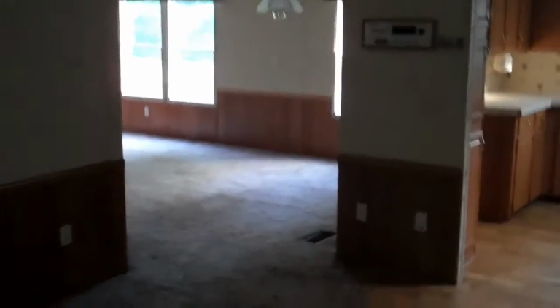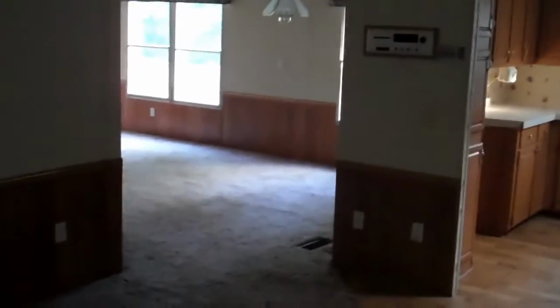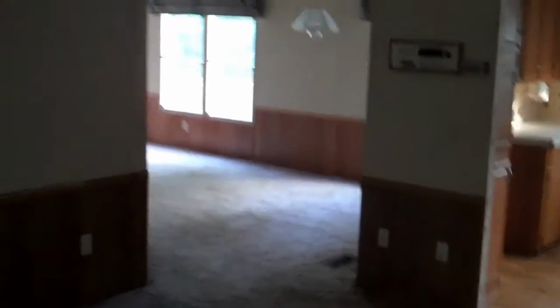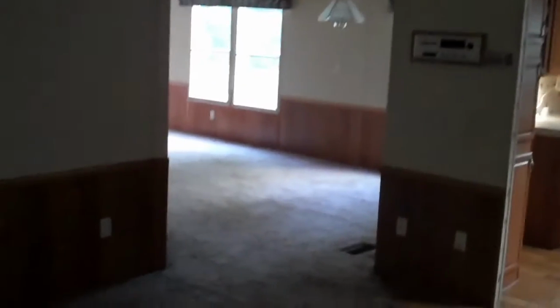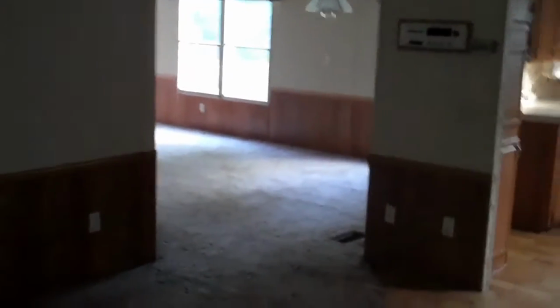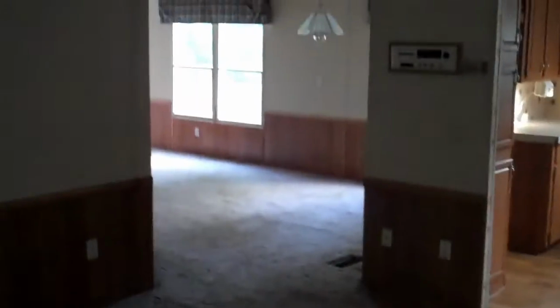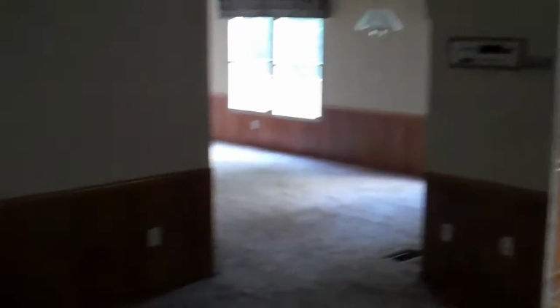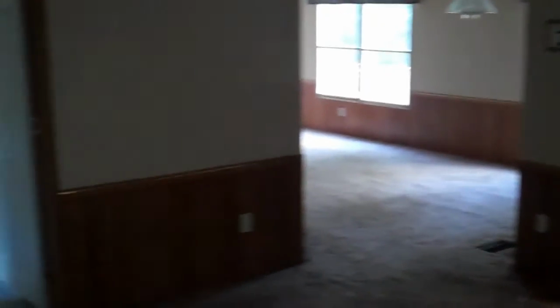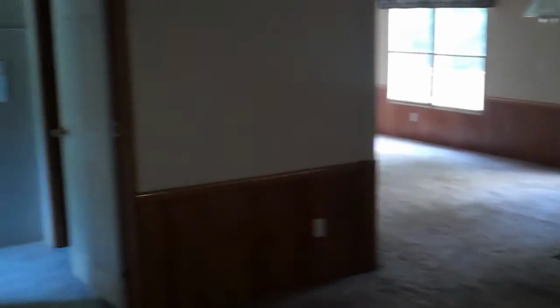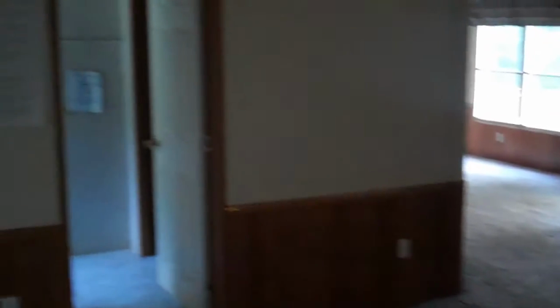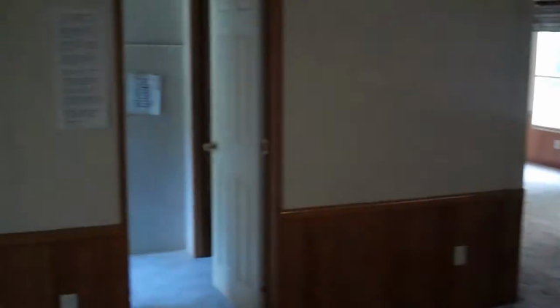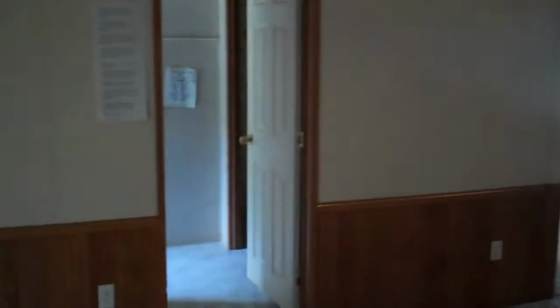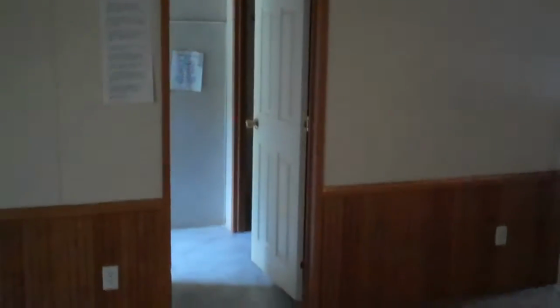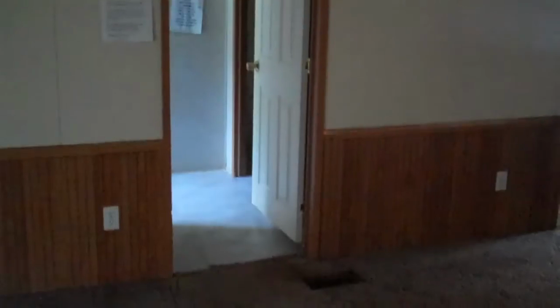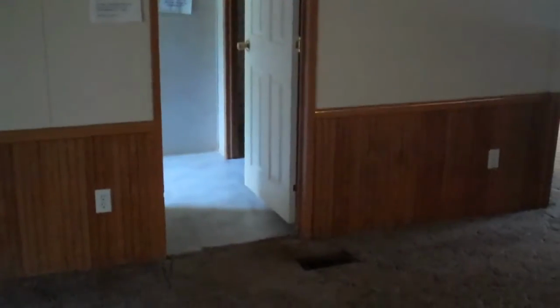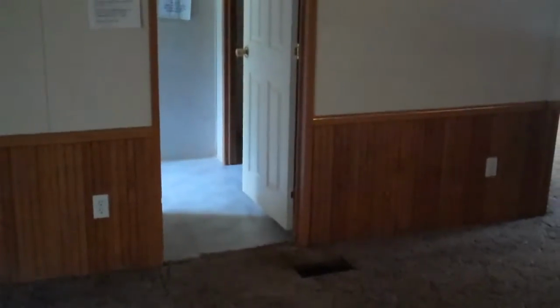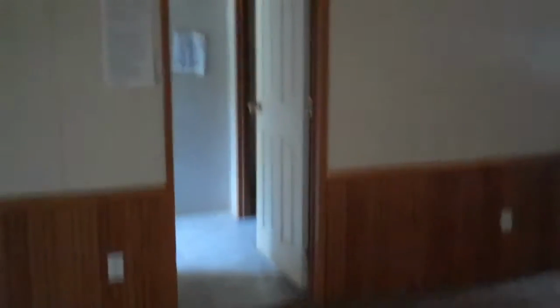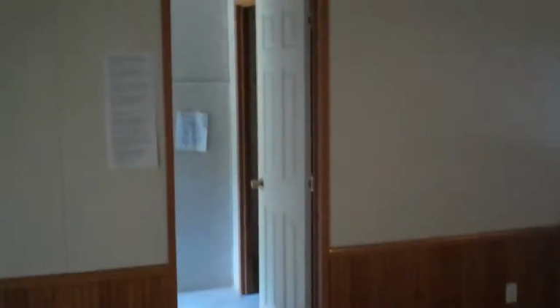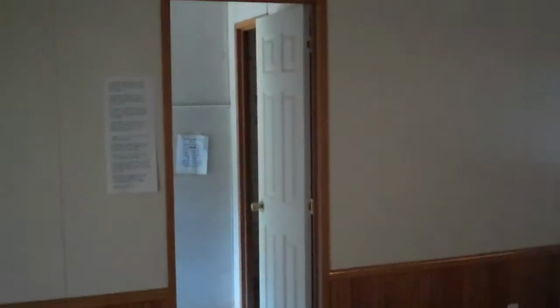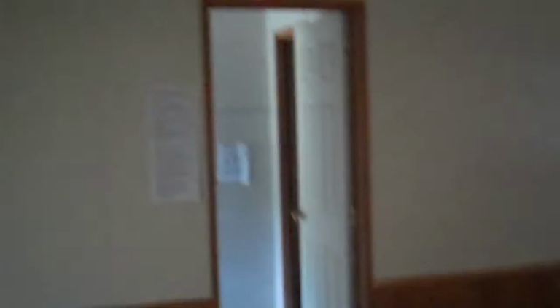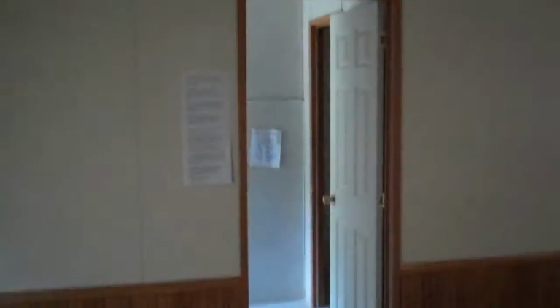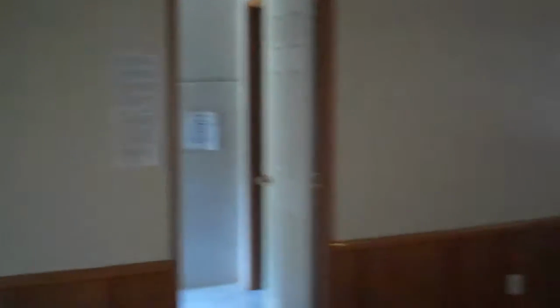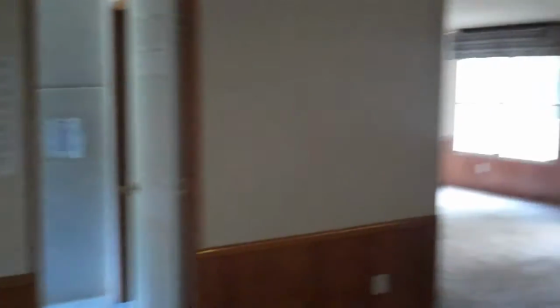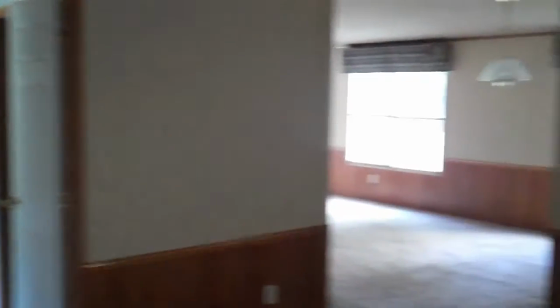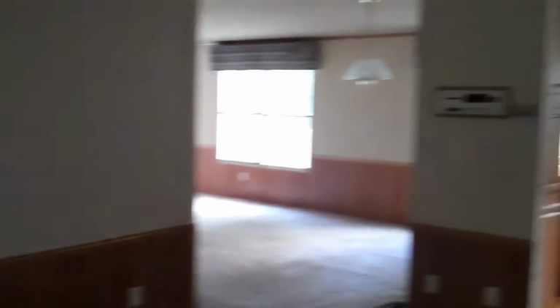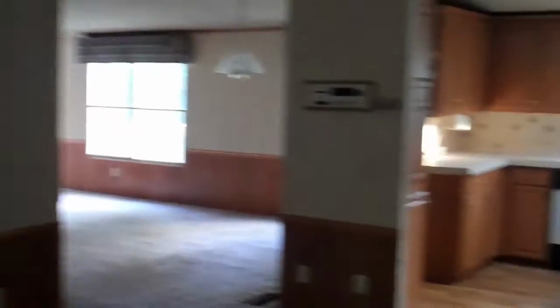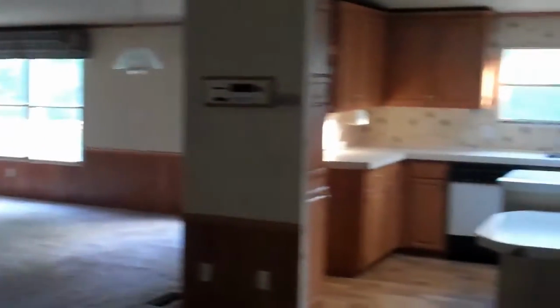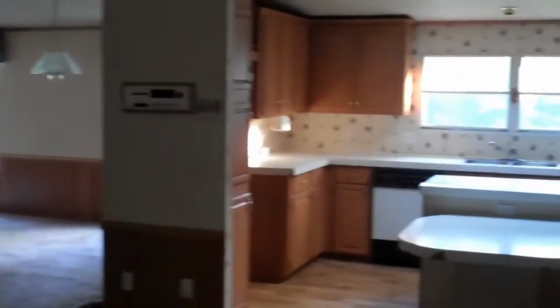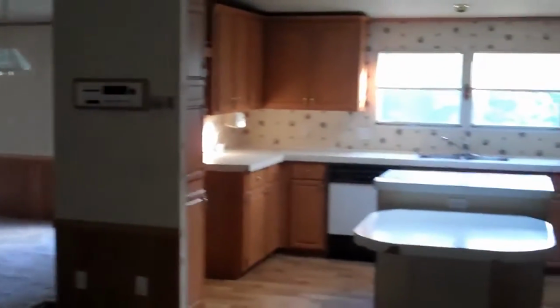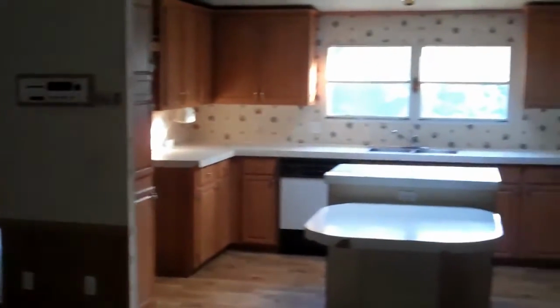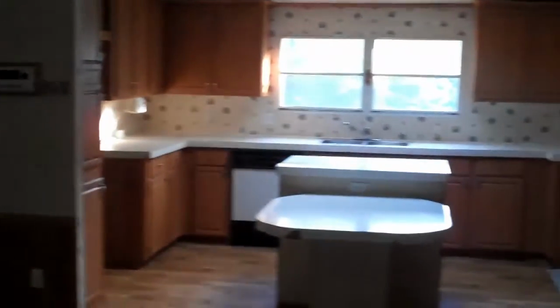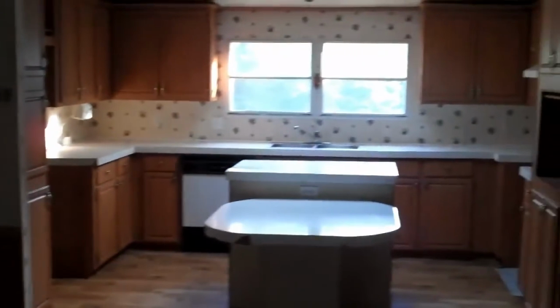This is me standing at the fireplace looking around. The utility room is through there — we'll go through there in a second. All of the drywall is in good shape in the house.